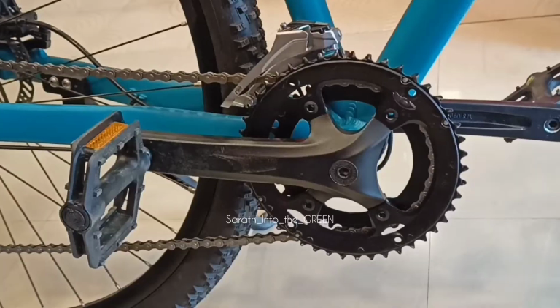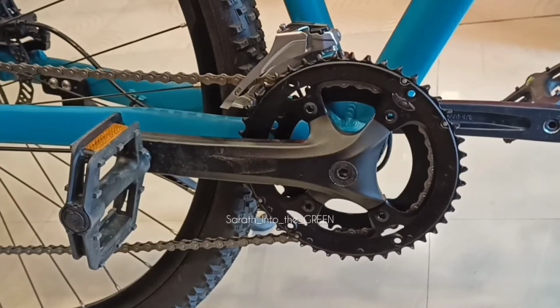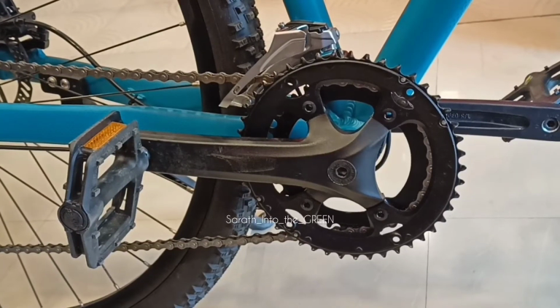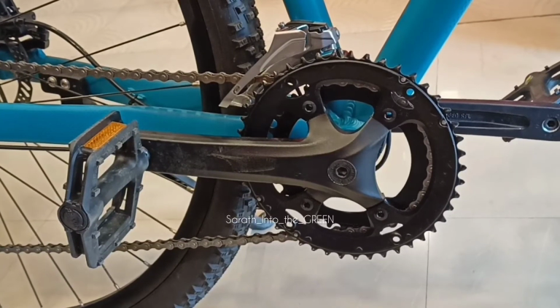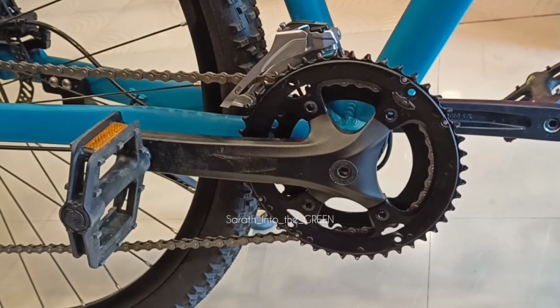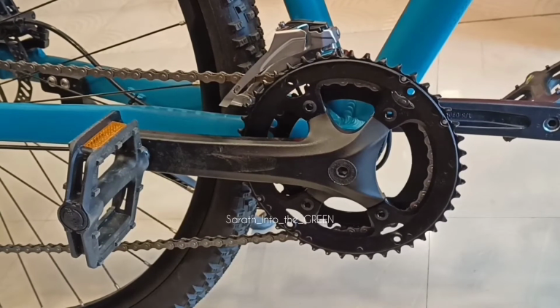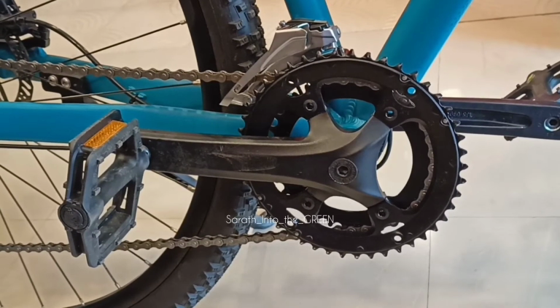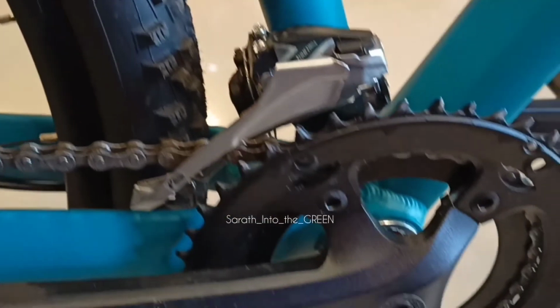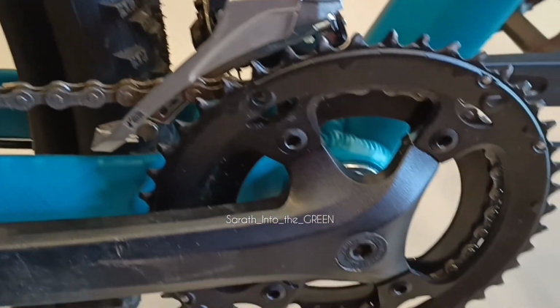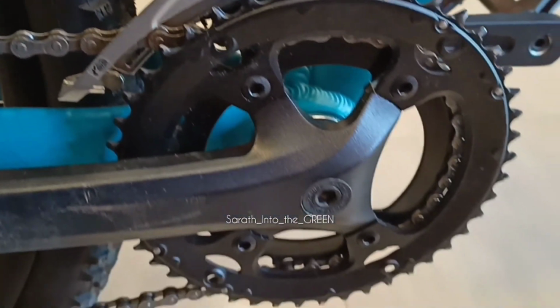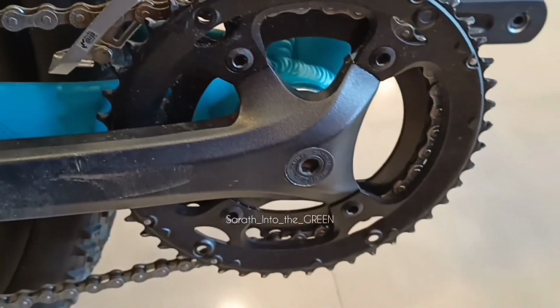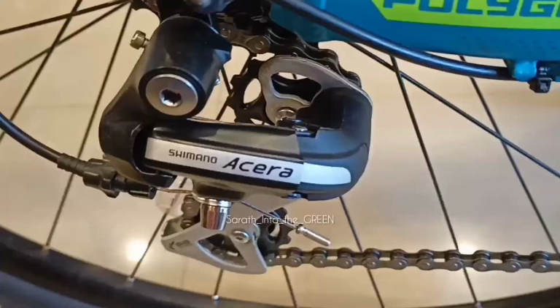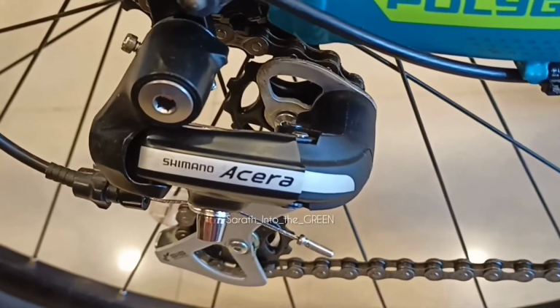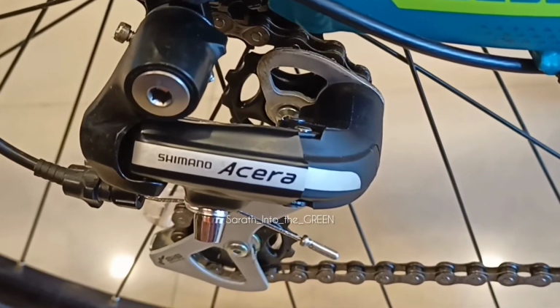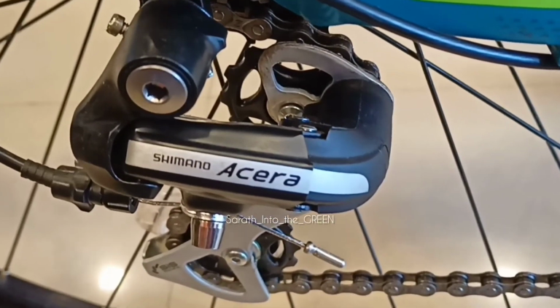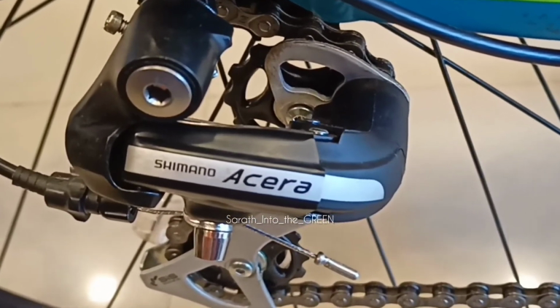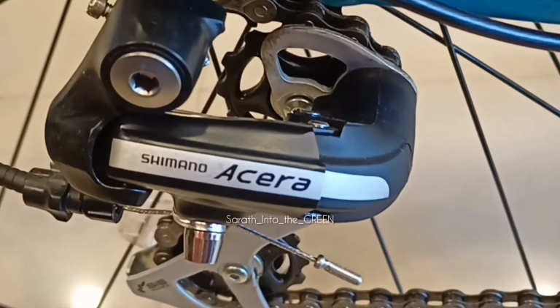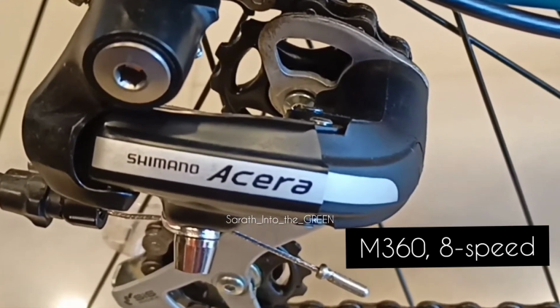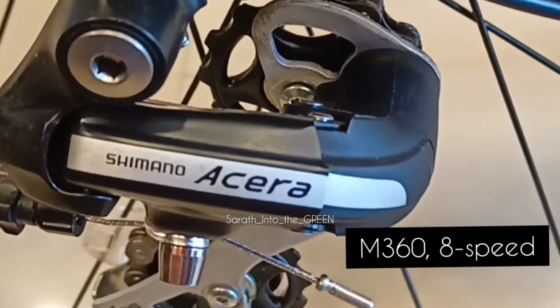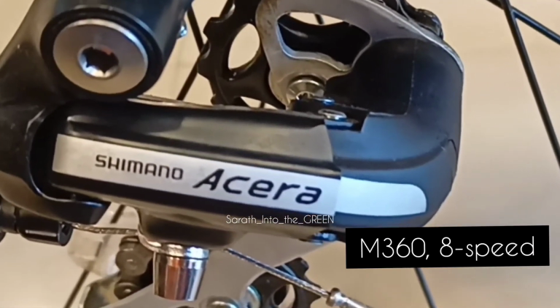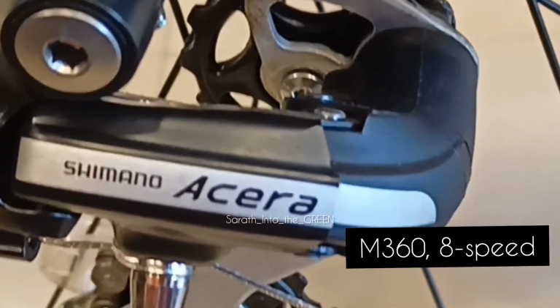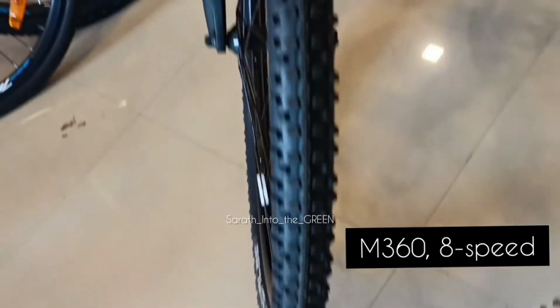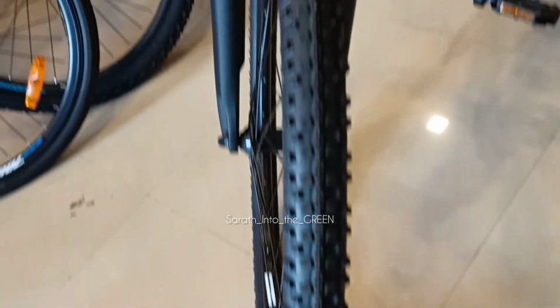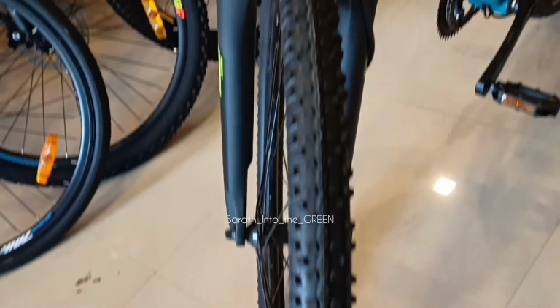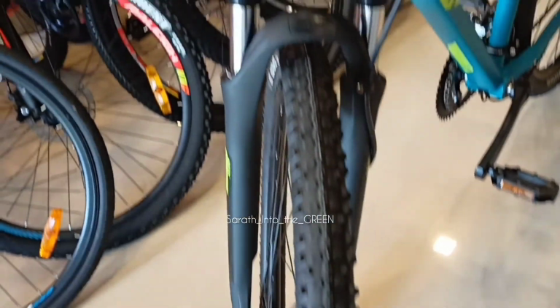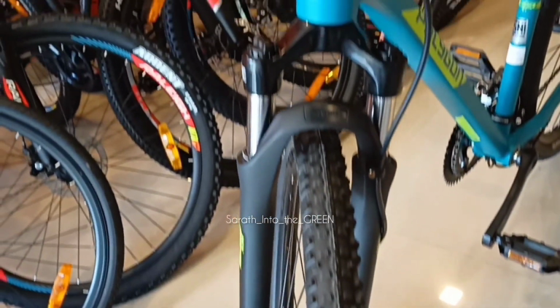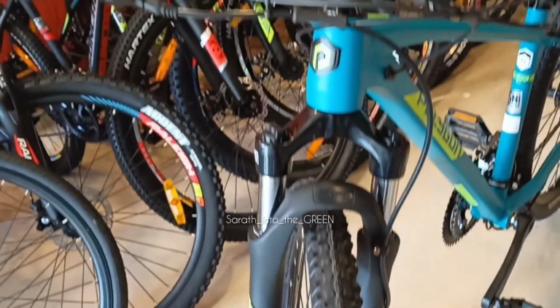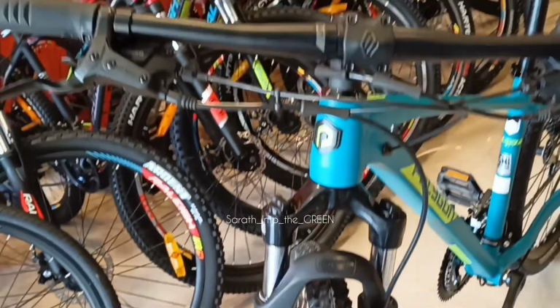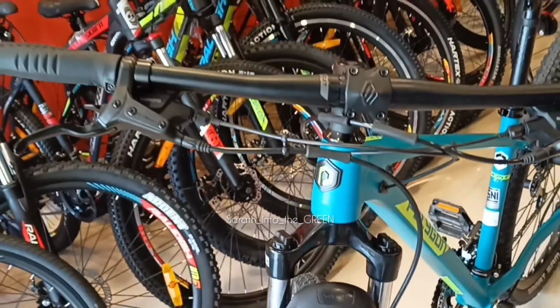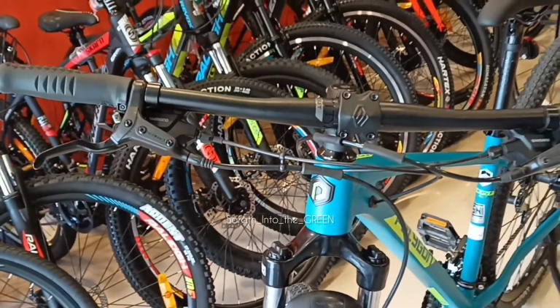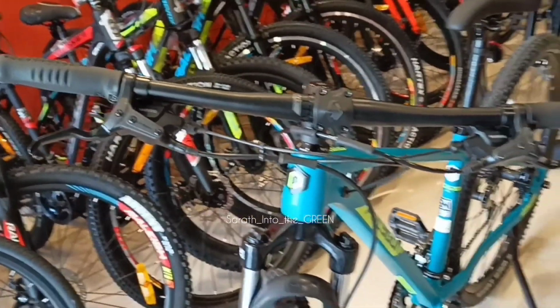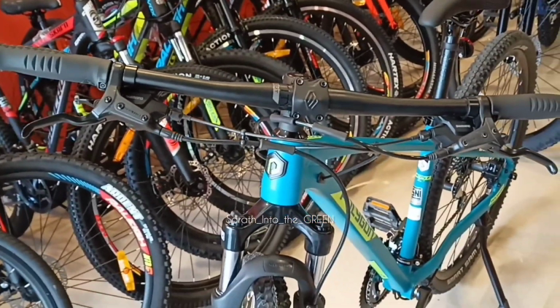KMC Z8.3 chain is available for this bike. Rear derailleur Shimano Acera M360 8-speed is available for this bike. Thanks for watching.